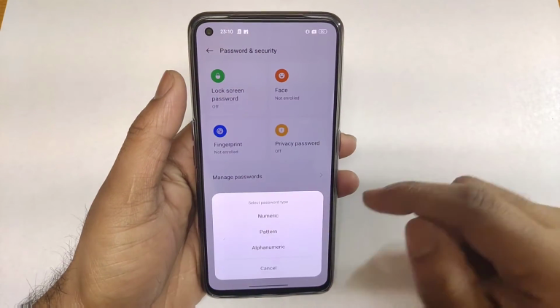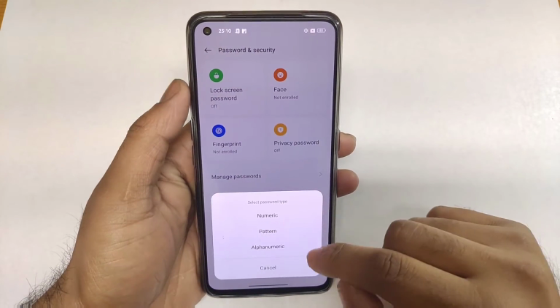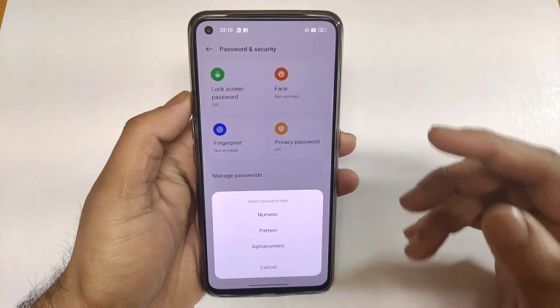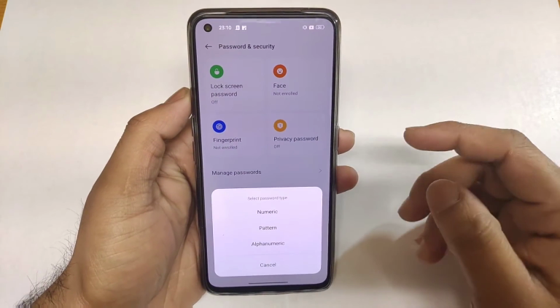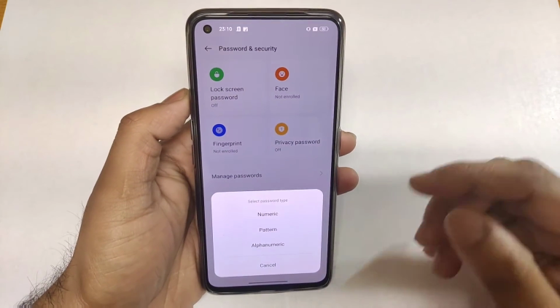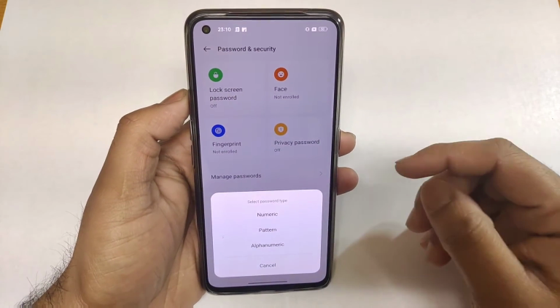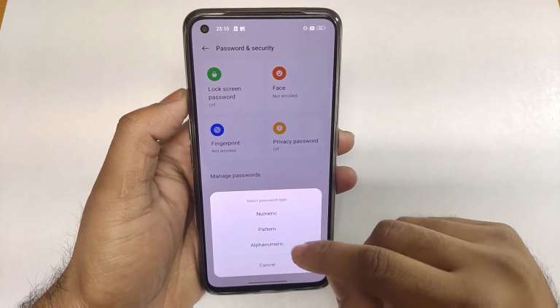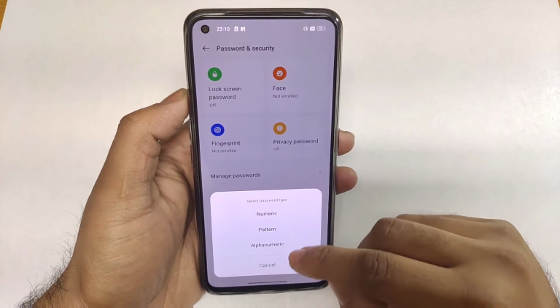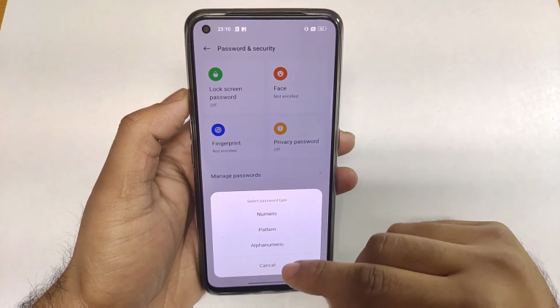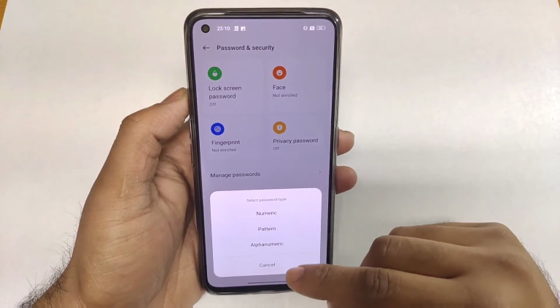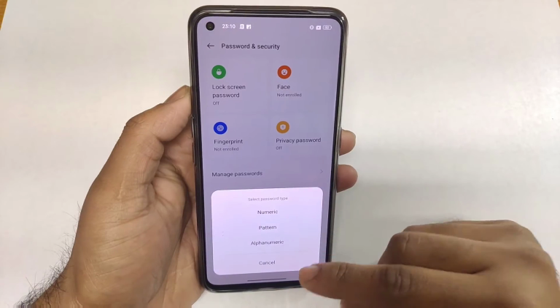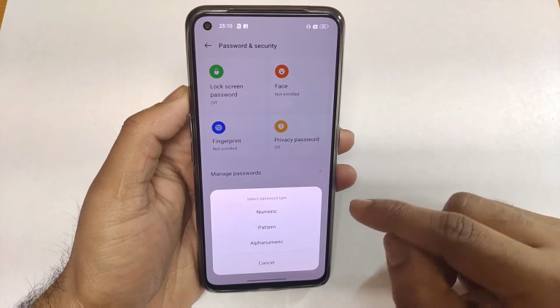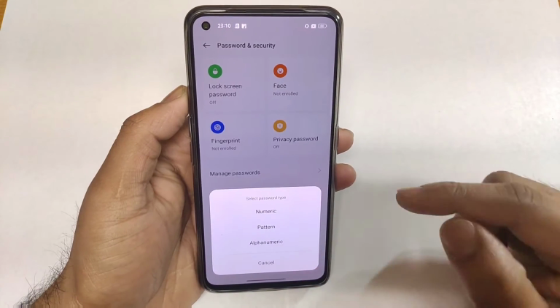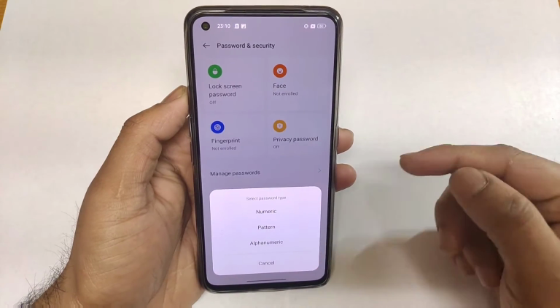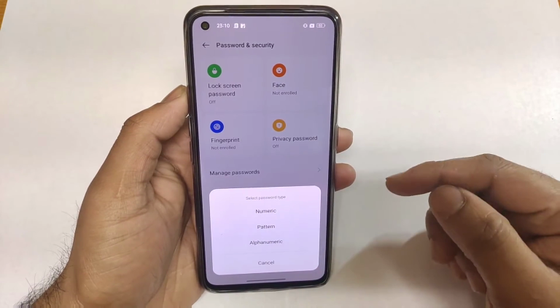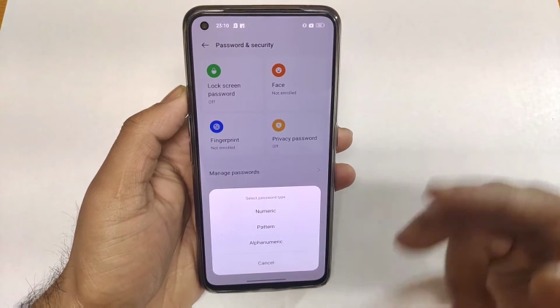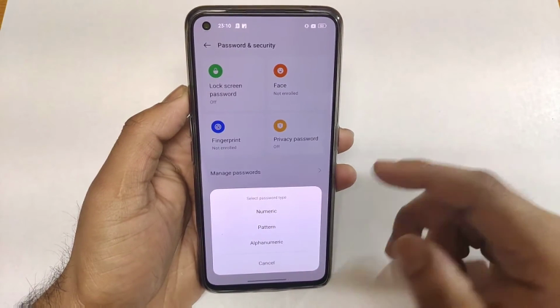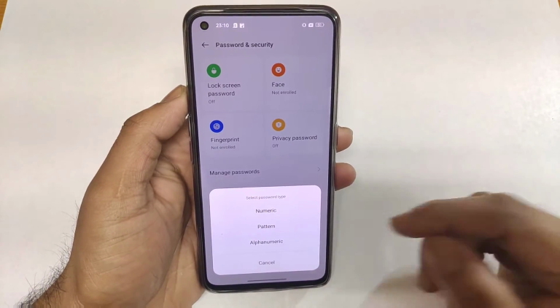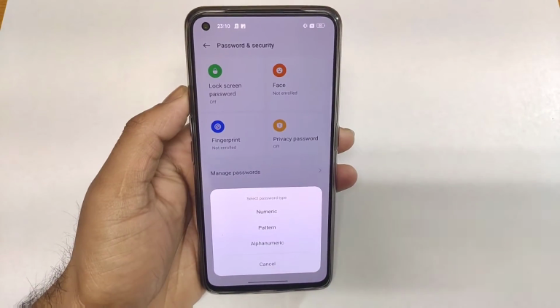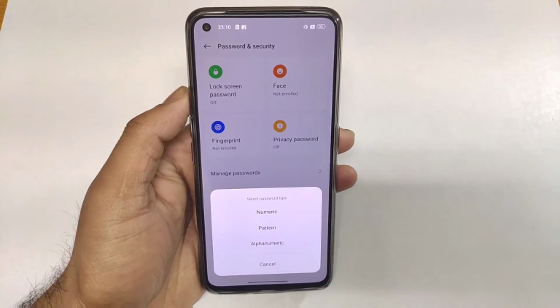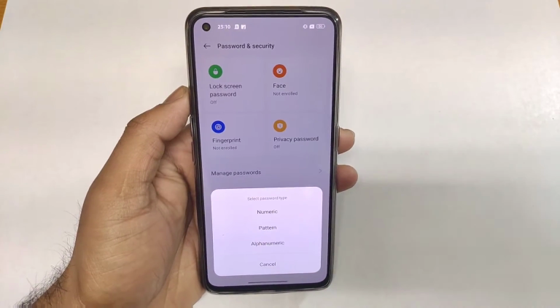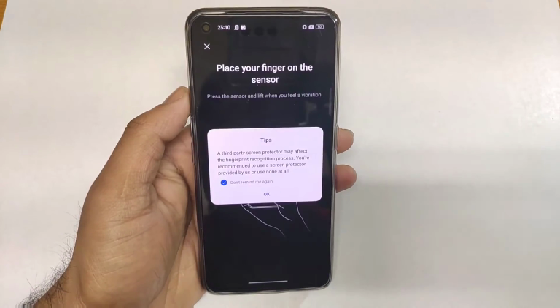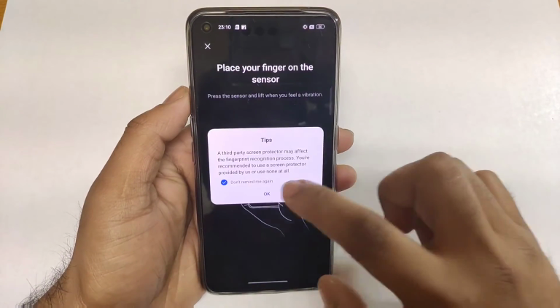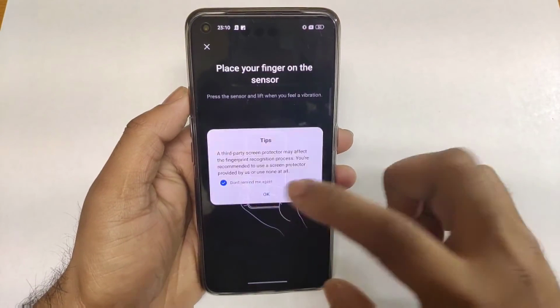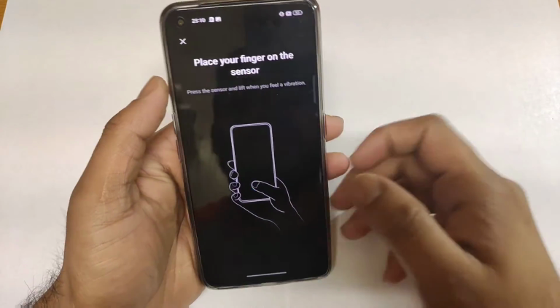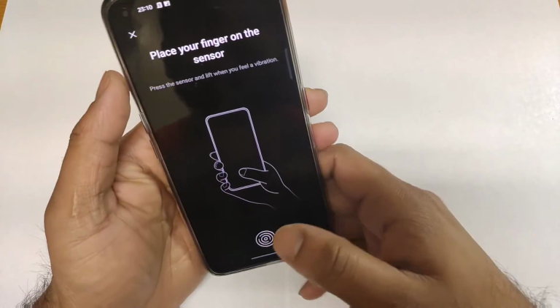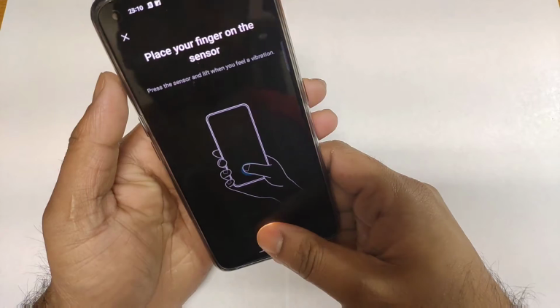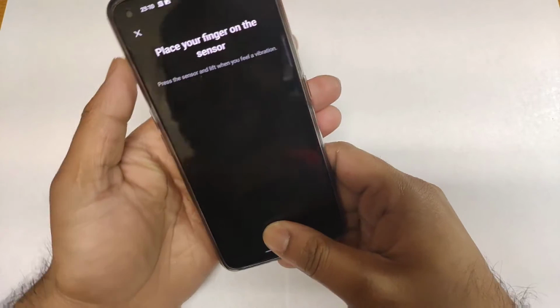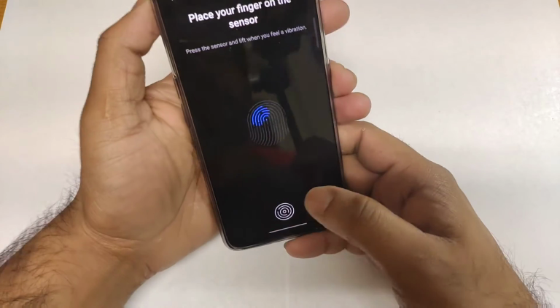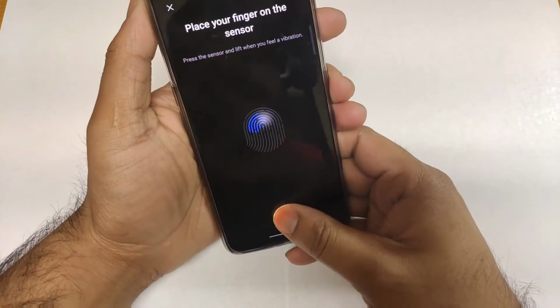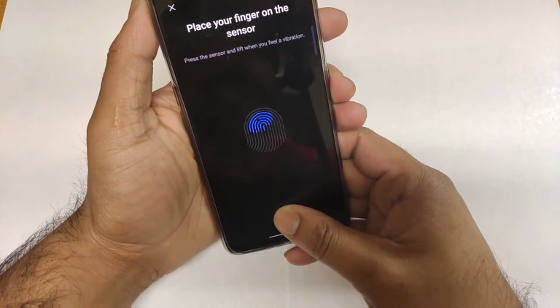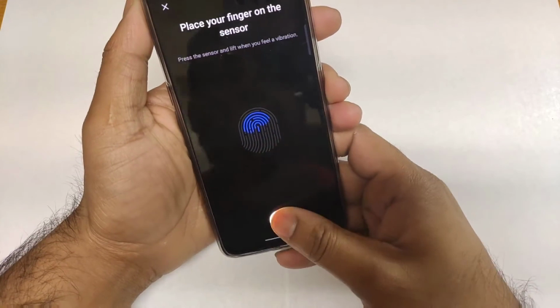Before setting up the fingerprint scanner, you need to set a pattern, numeric, or alphanumeric password first. Once you've done that, let's proceed with the fingerprint initial setup.